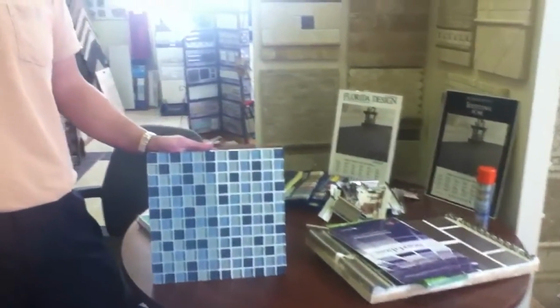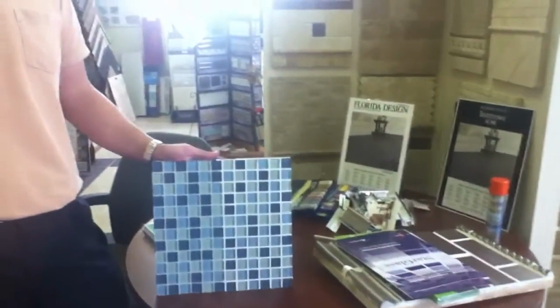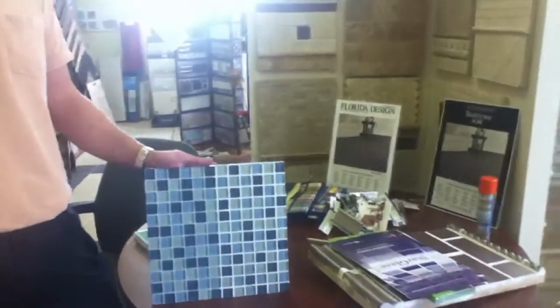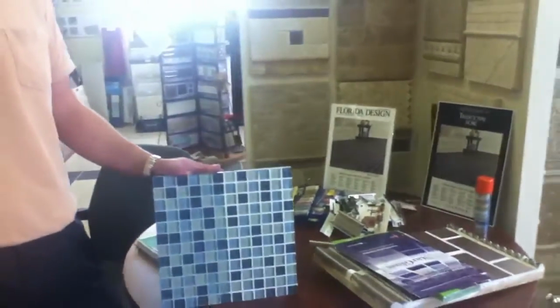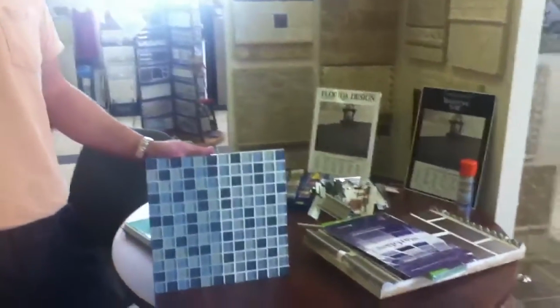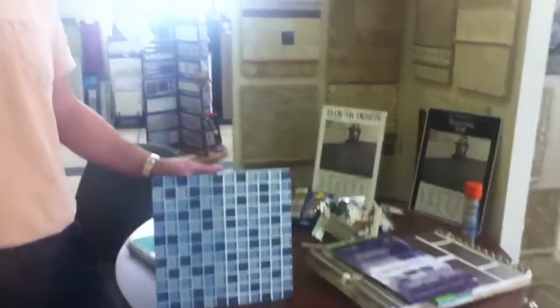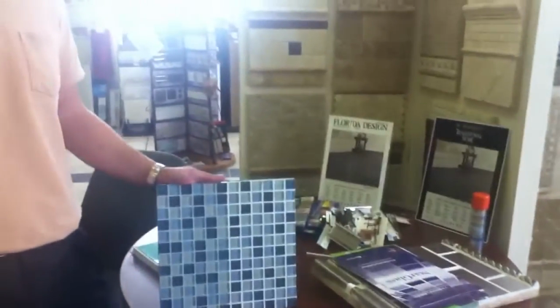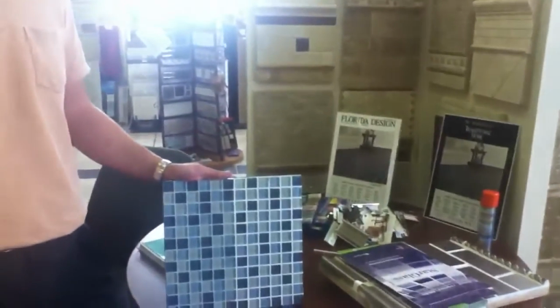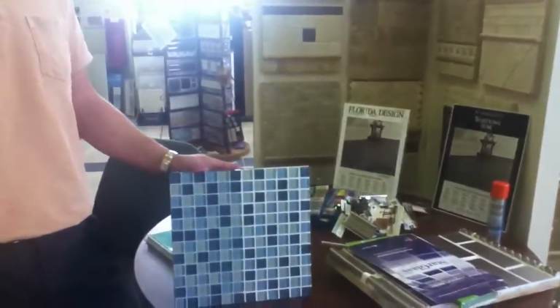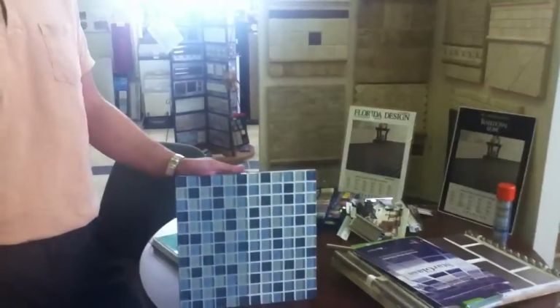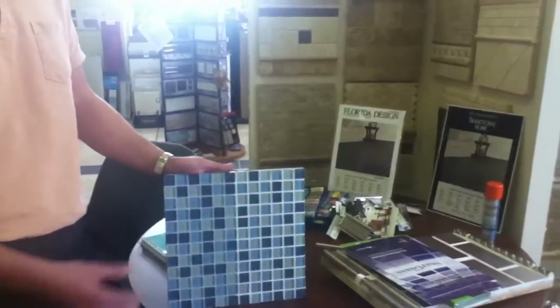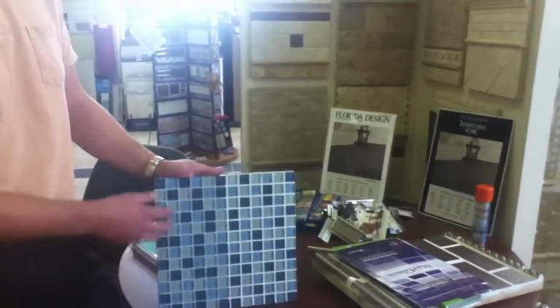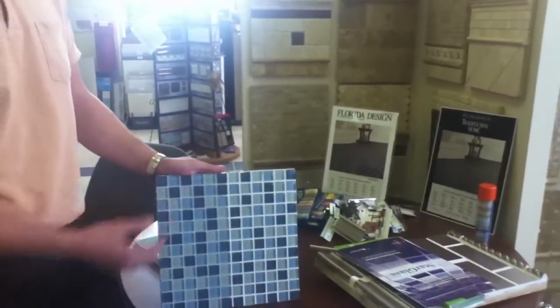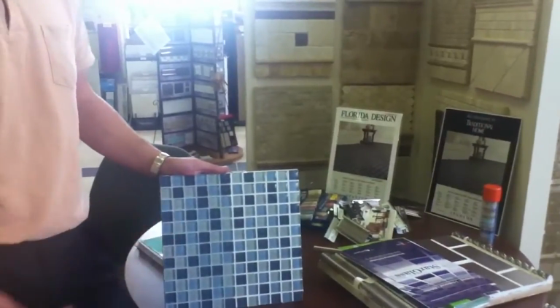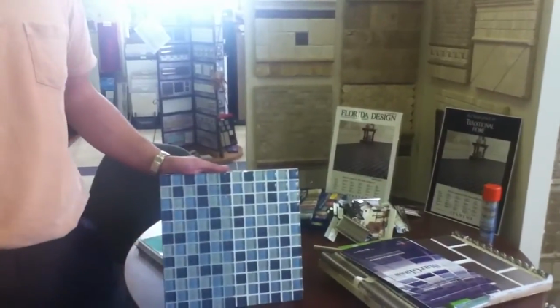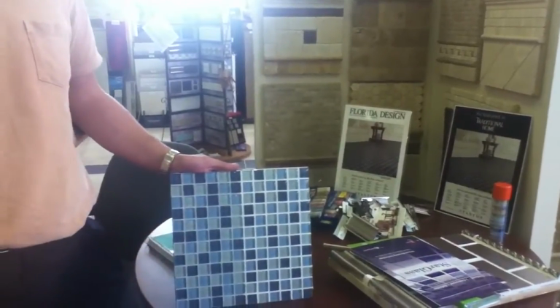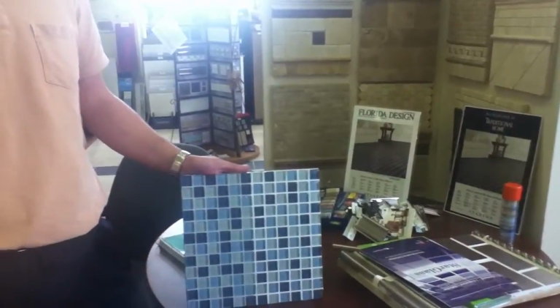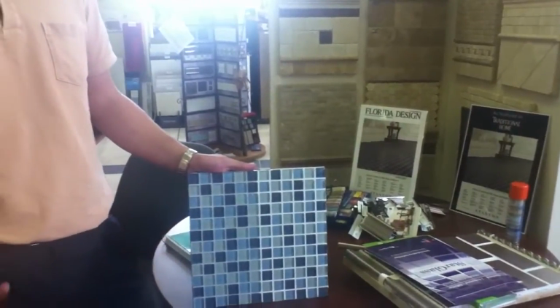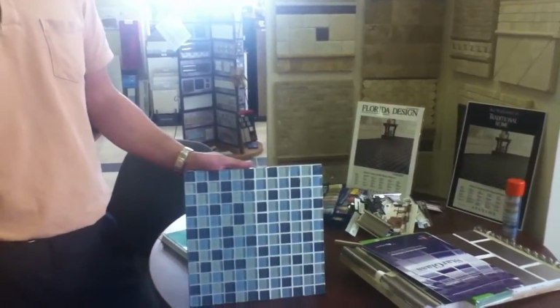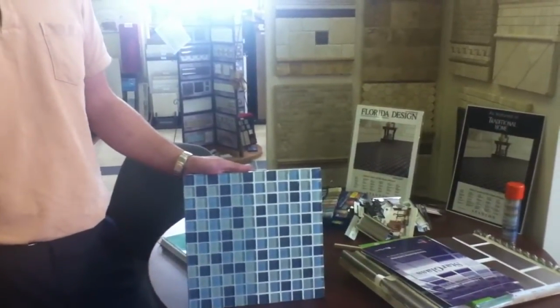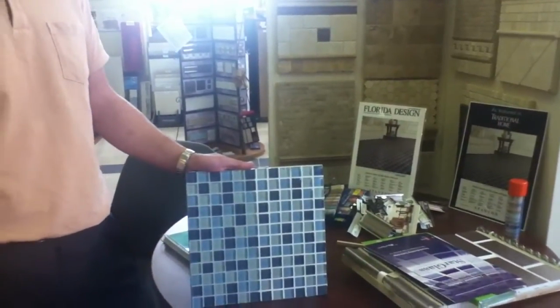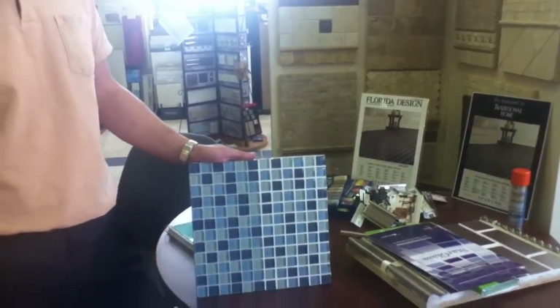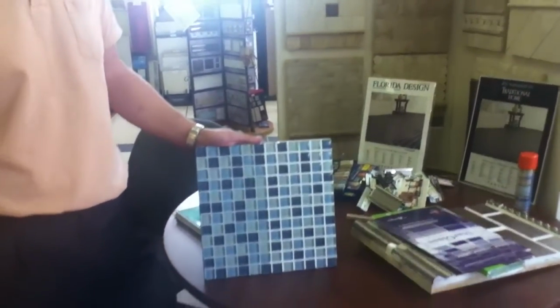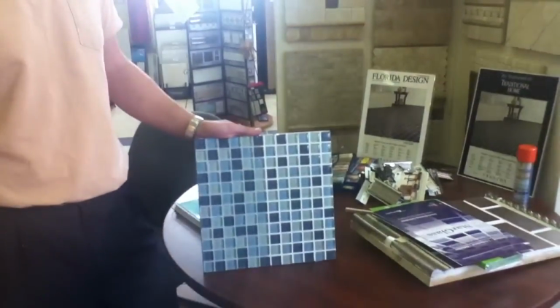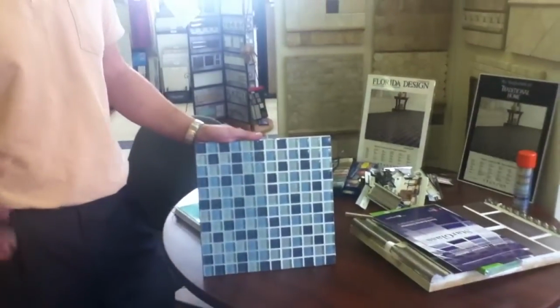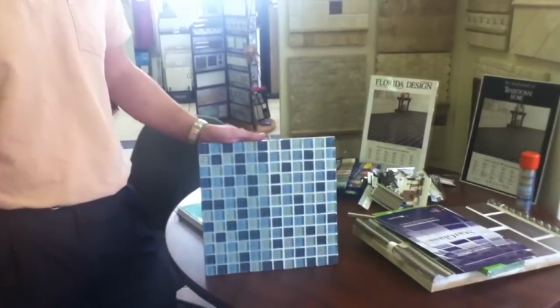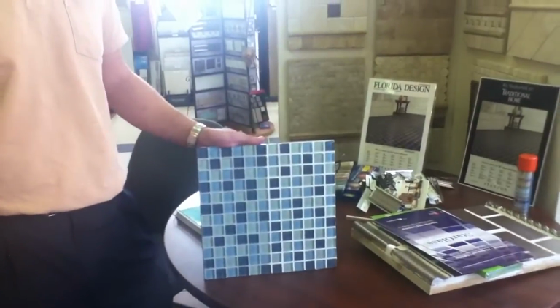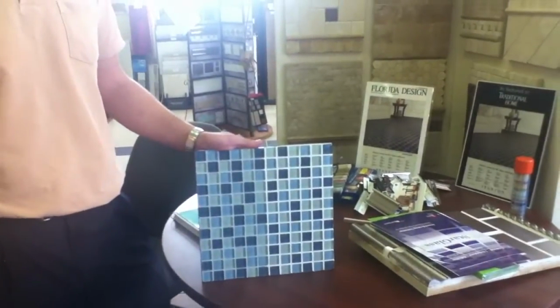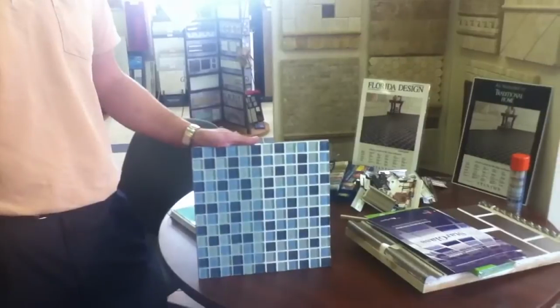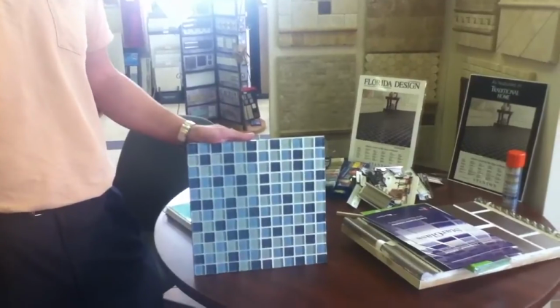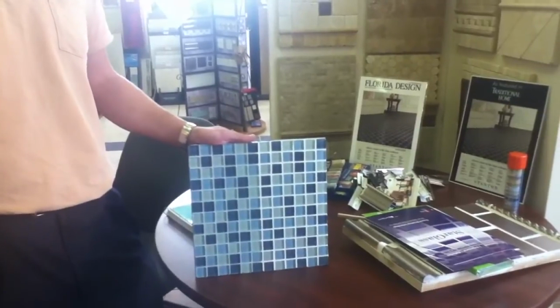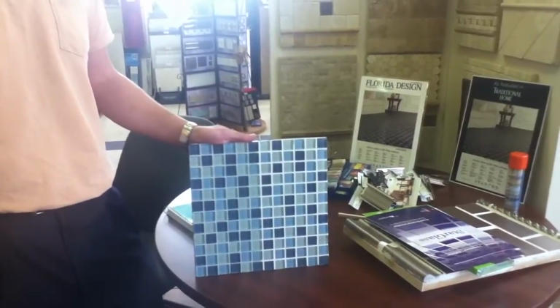With urethane grout you get stain, chemical, and mildew resistance. Urethane is inherently flexible, so it gives you flexibility. Glass especially expands and contracts, so that flexibility is especially important for glass tile applications.